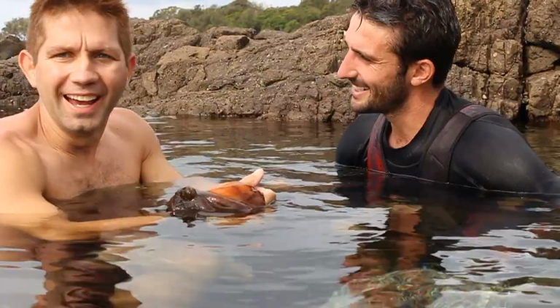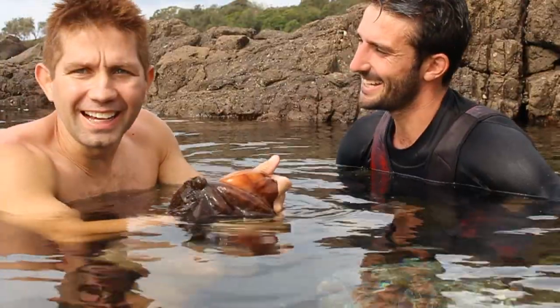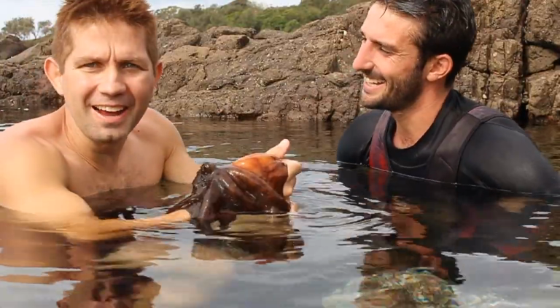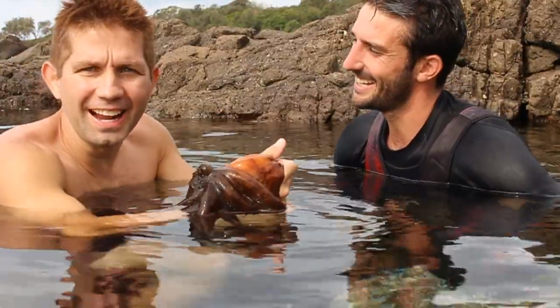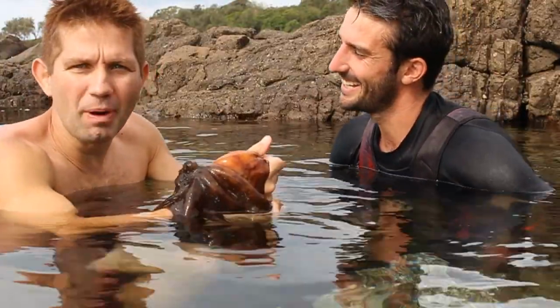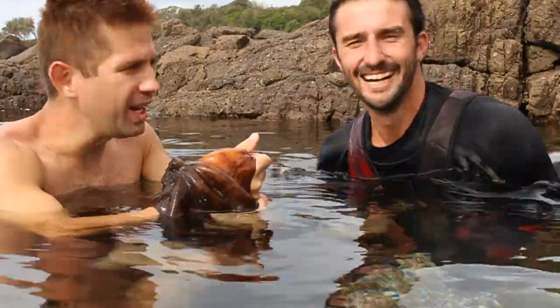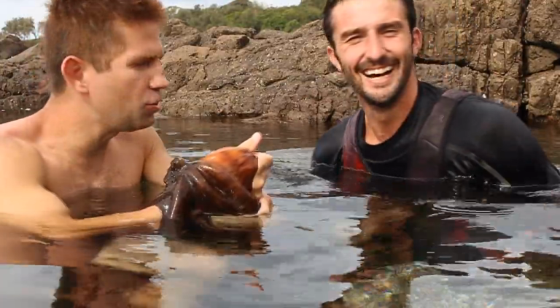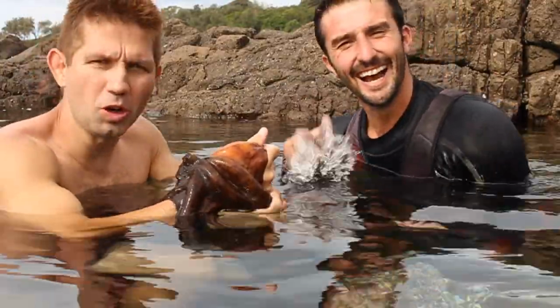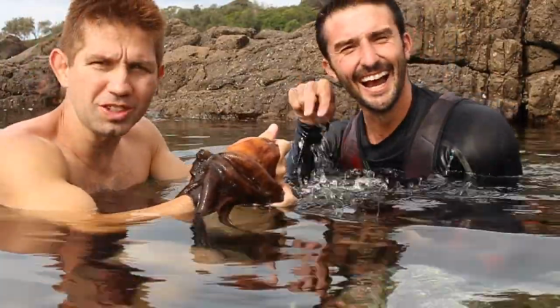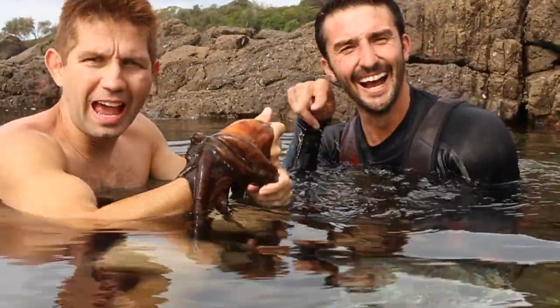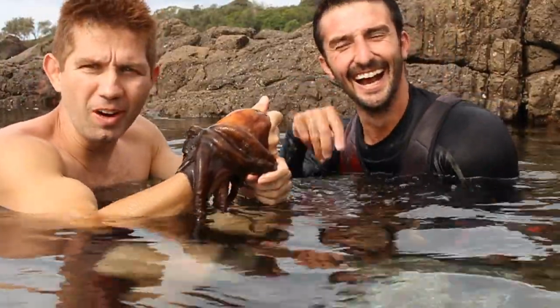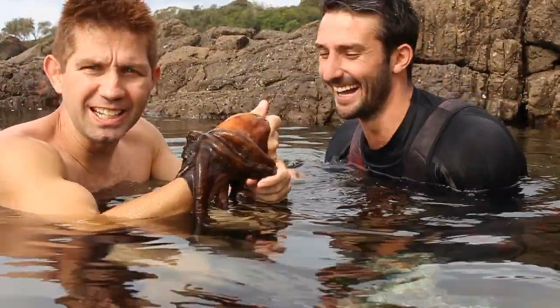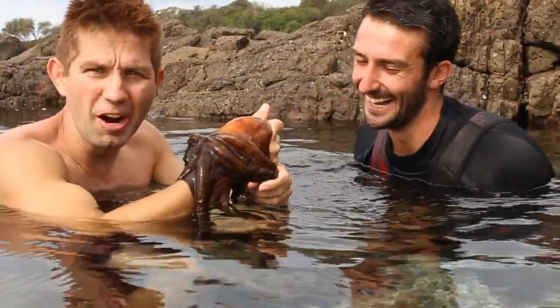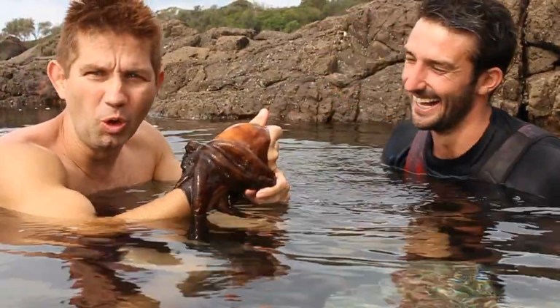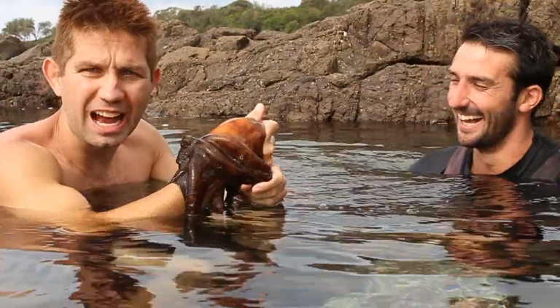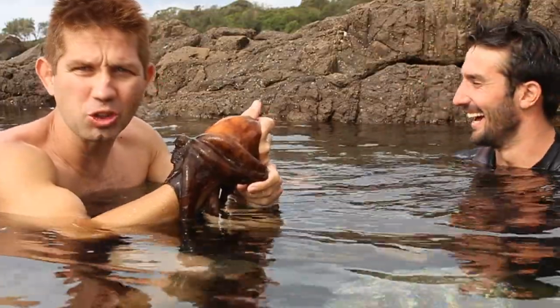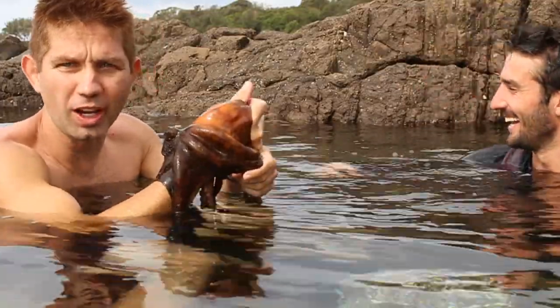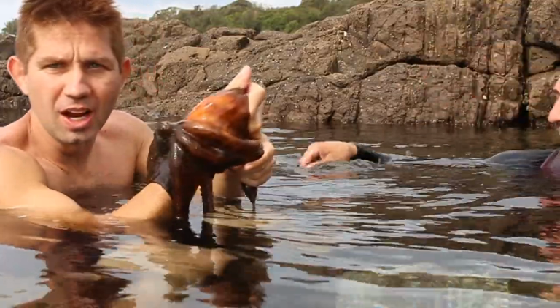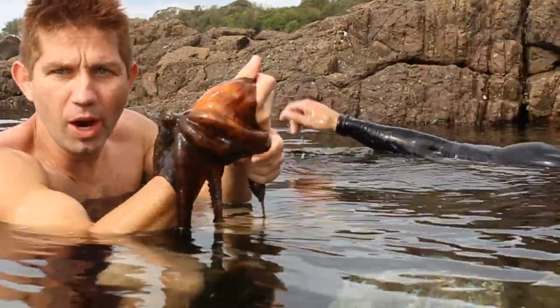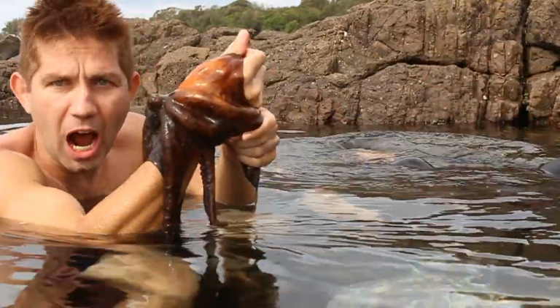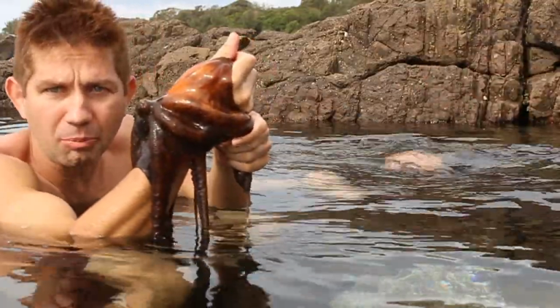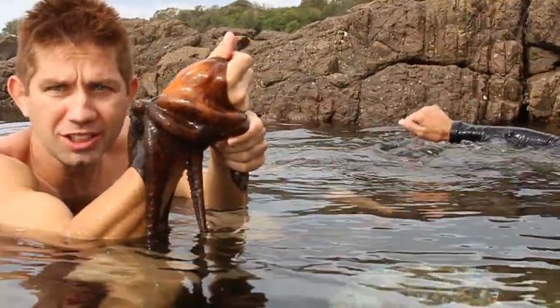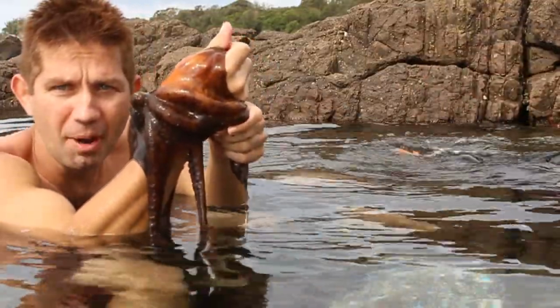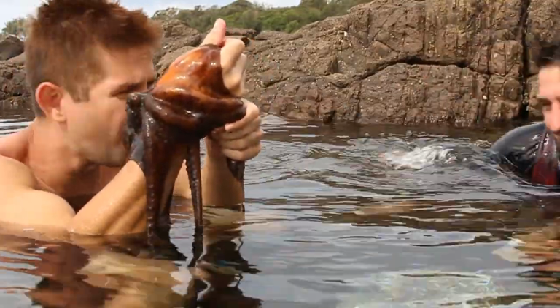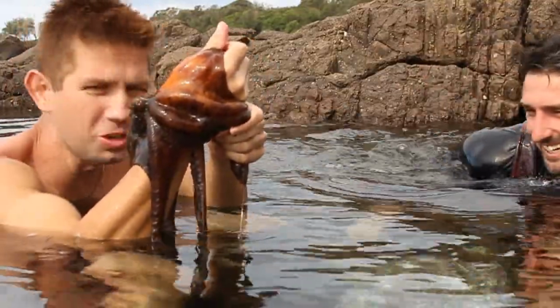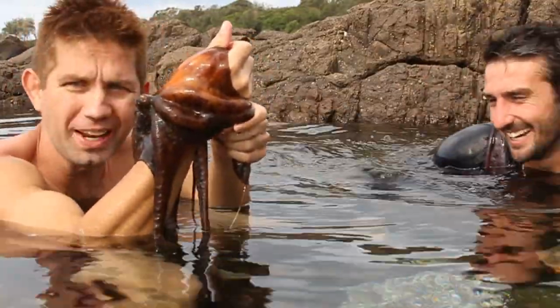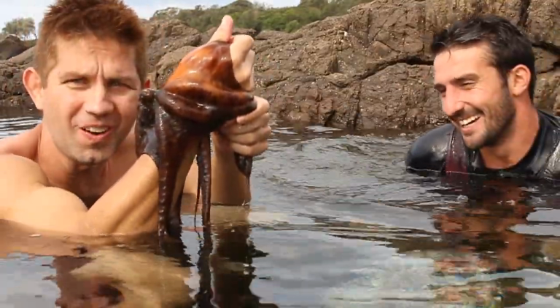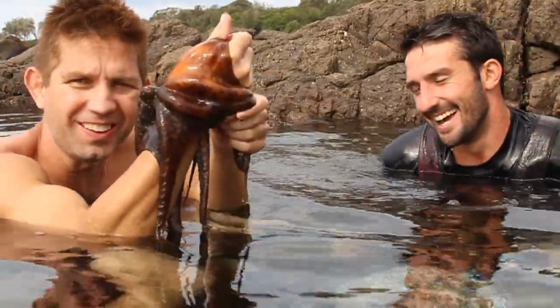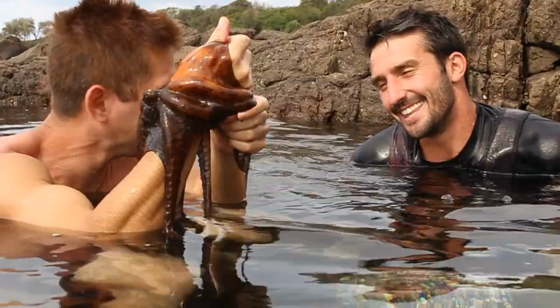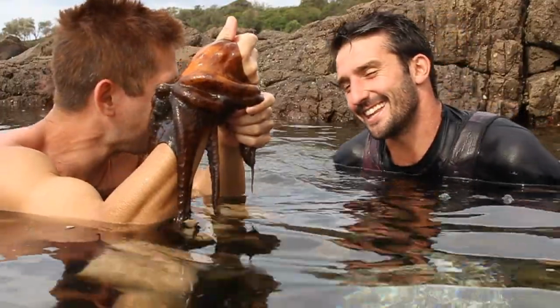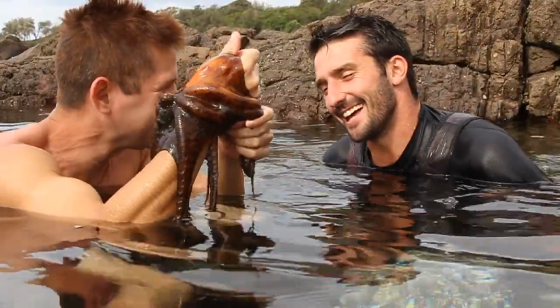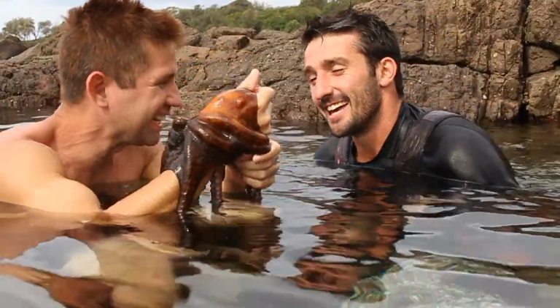Hey guys, I'm hanging out with my buddy Andrew Uckels and we are in a tidal pool in South Australia. We have an octopus on my arm. Dude, what in the world? What kind of octopus is this?